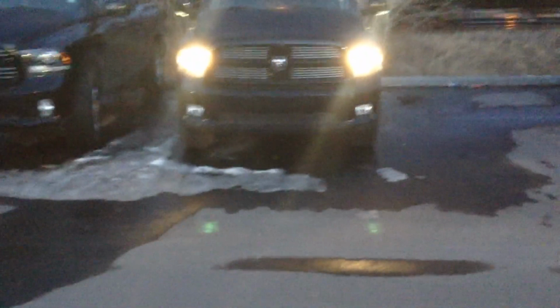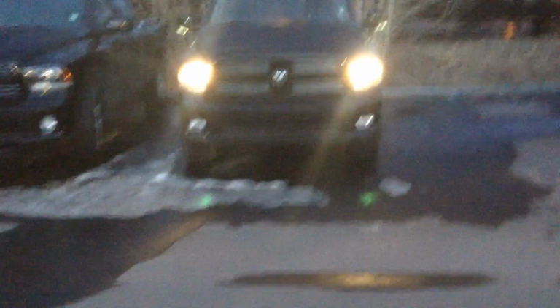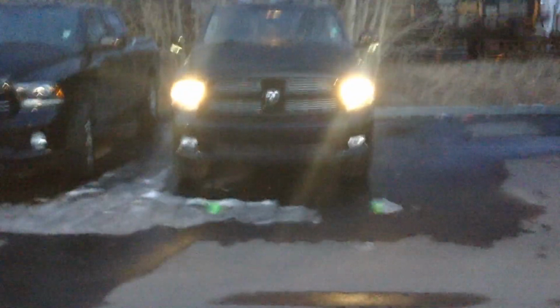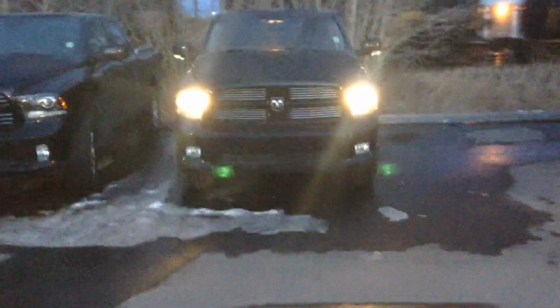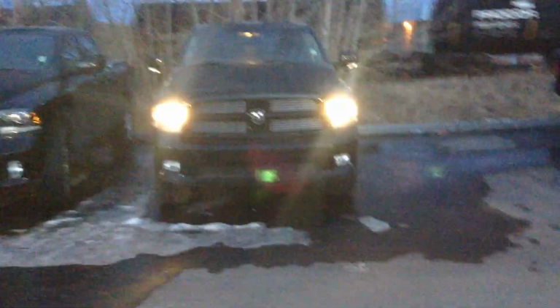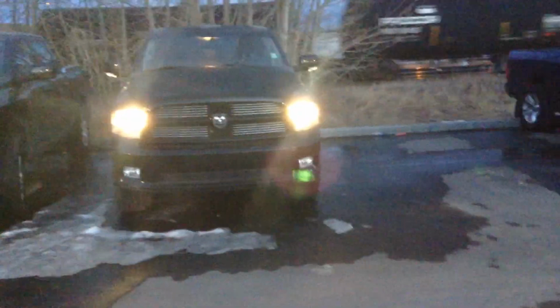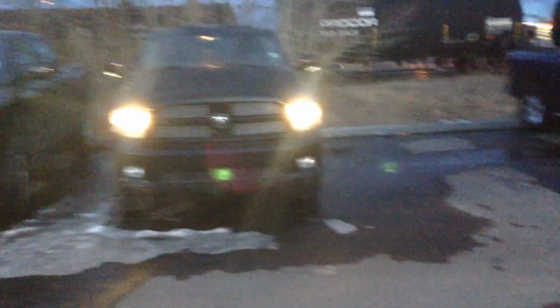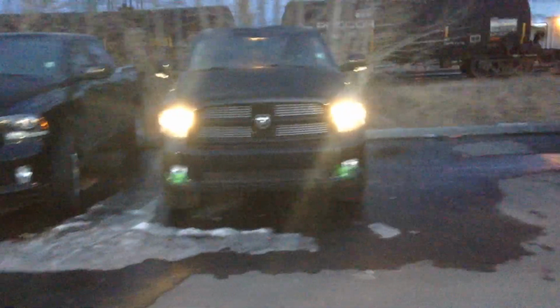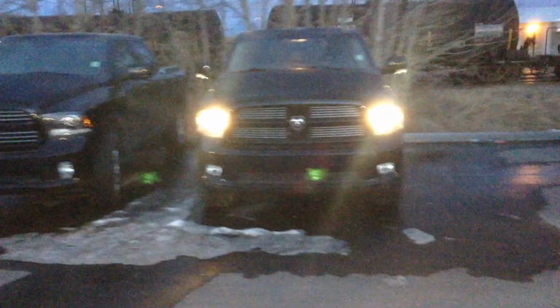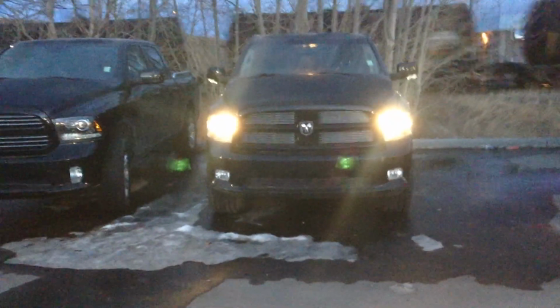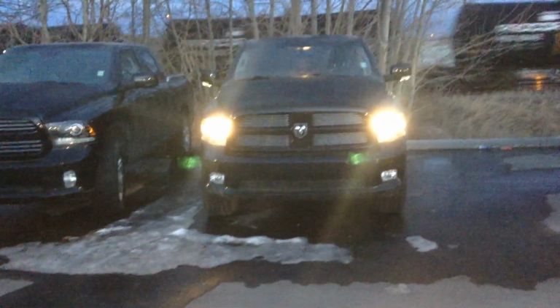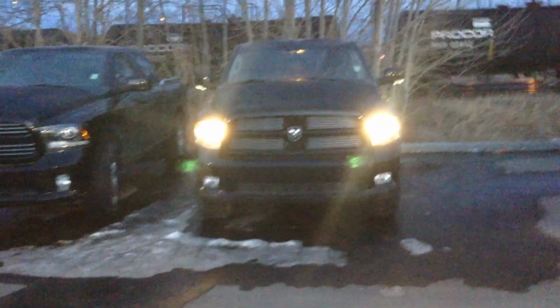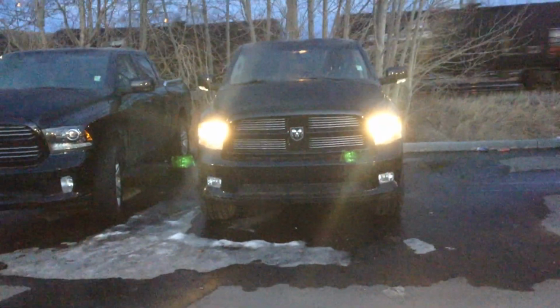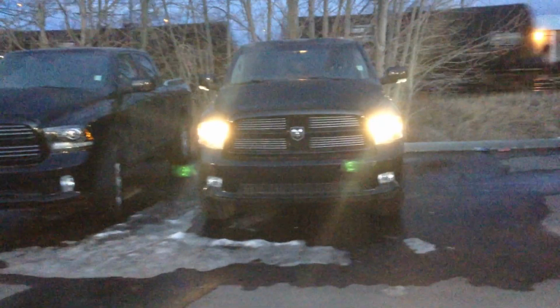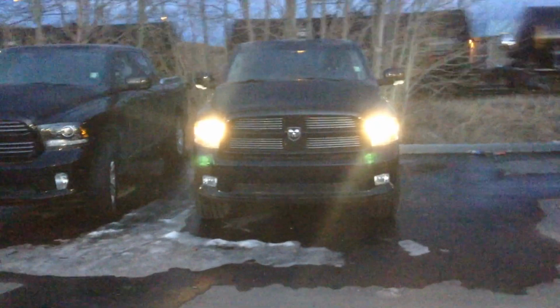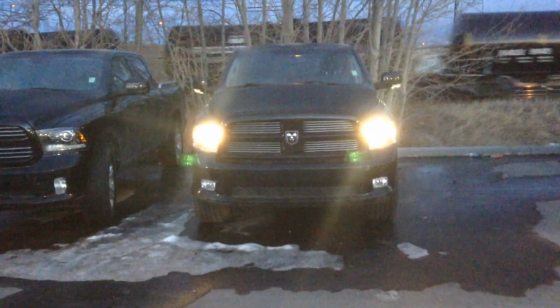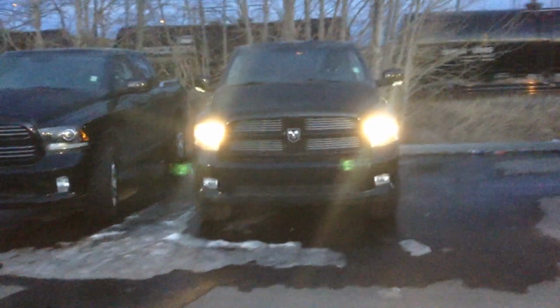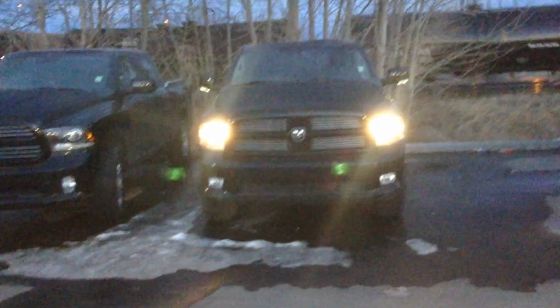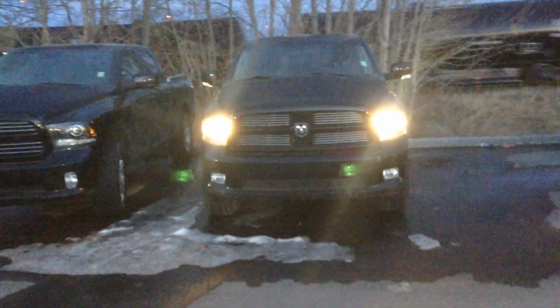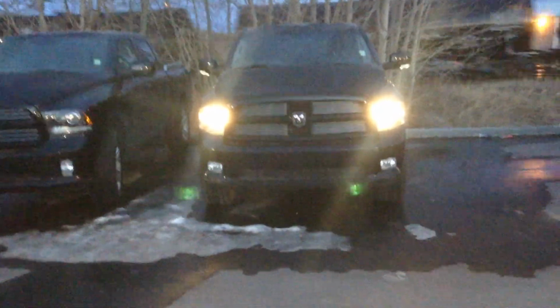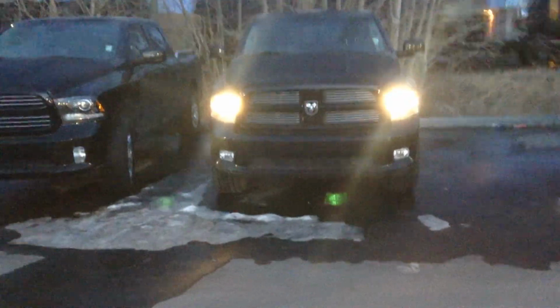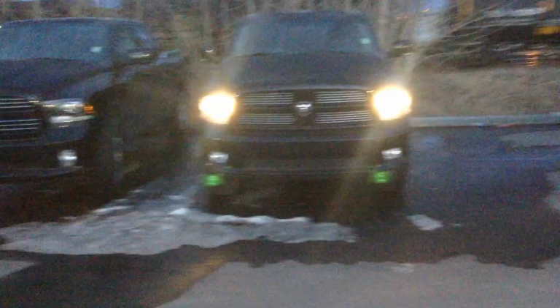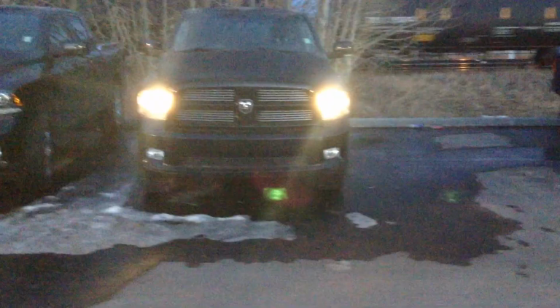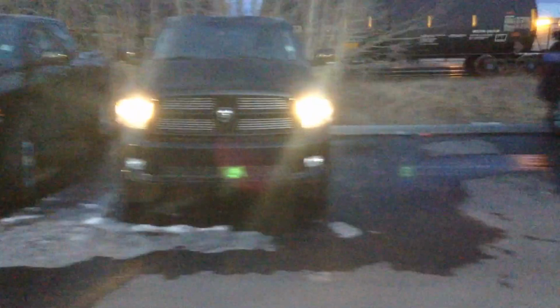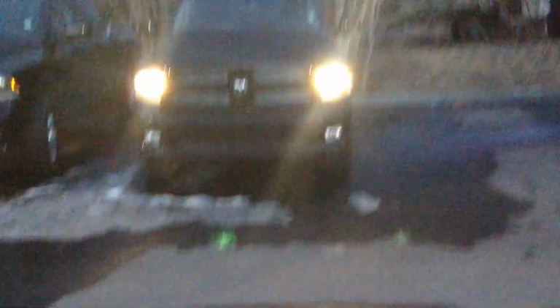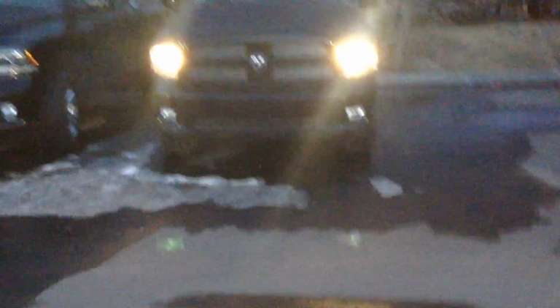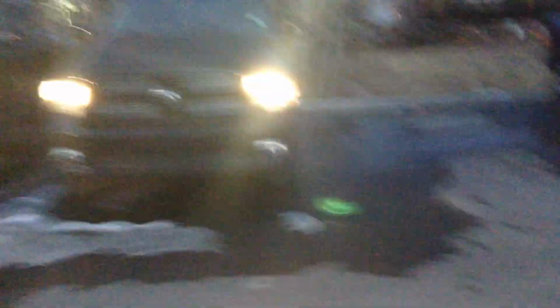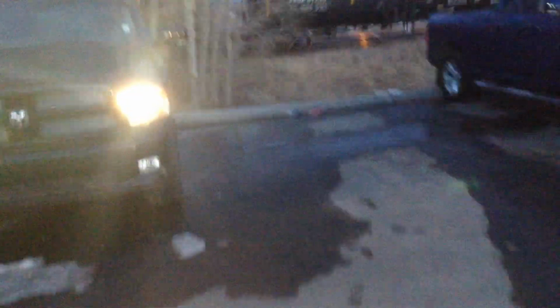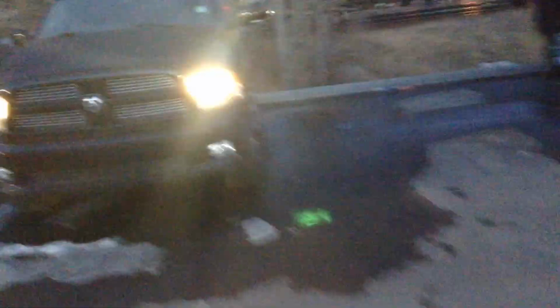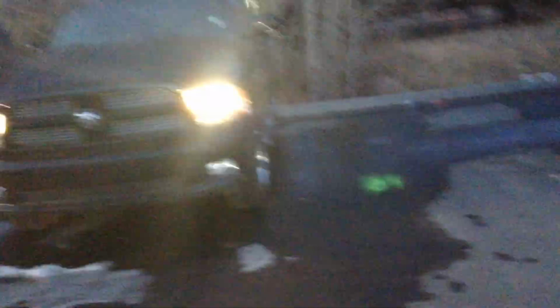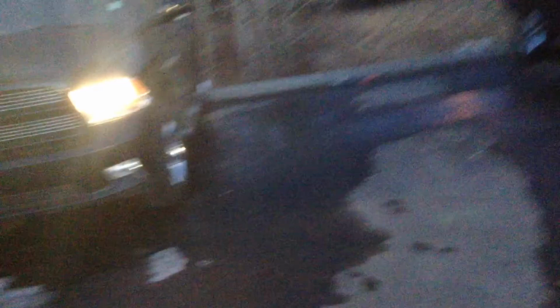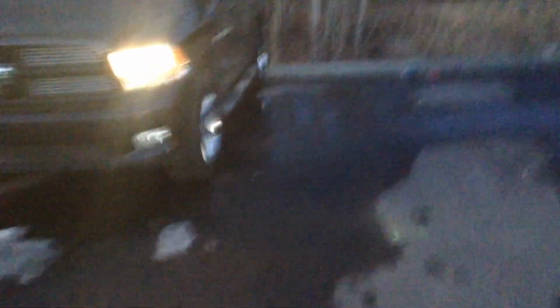Hello, this is Justin from Londonderry Dodge. Today we're going to take a look at the 2012 Ram 1500 Sport. Beautiful looking truck — as you can see here it's got that brilliant black color.